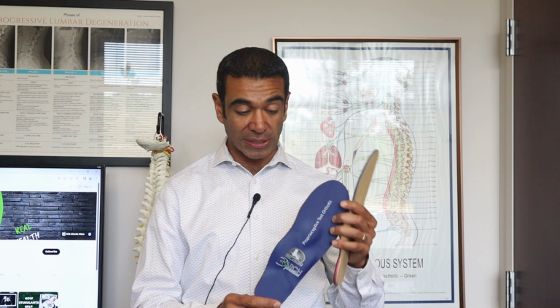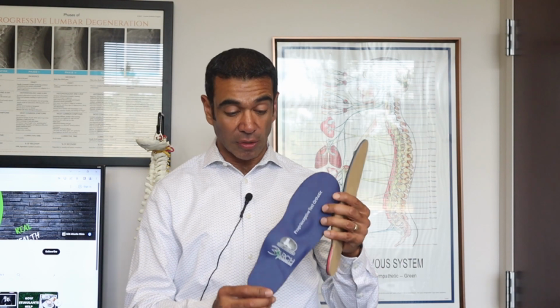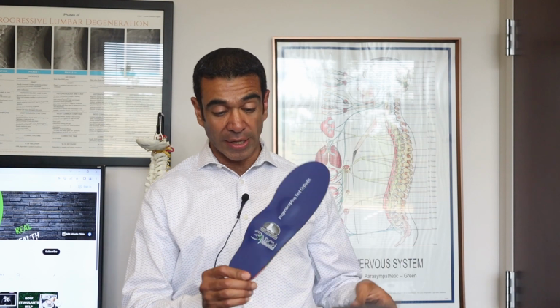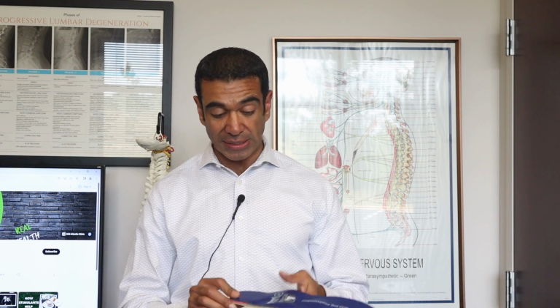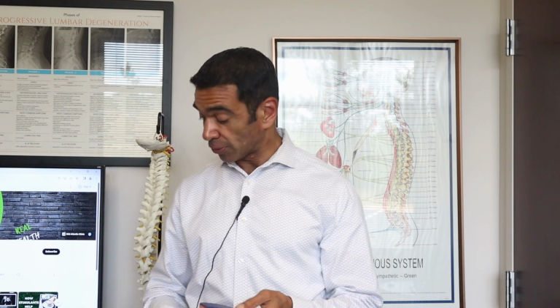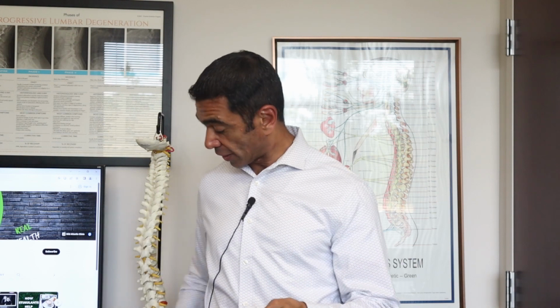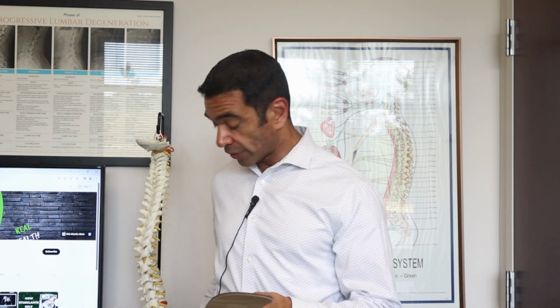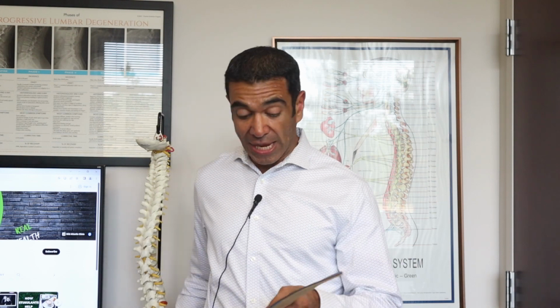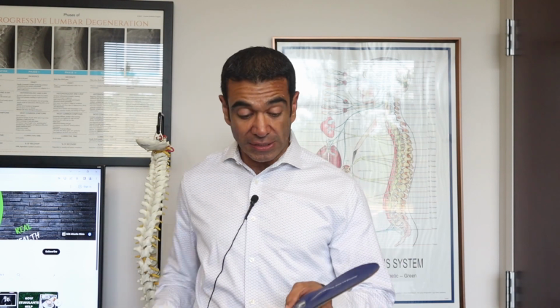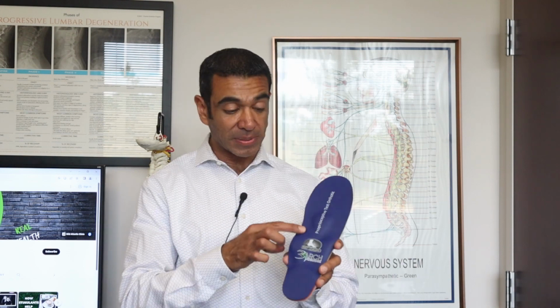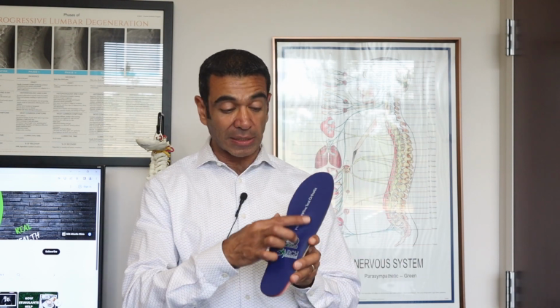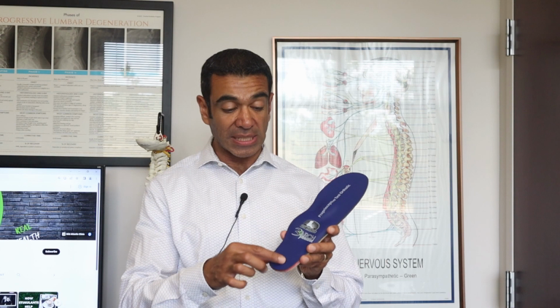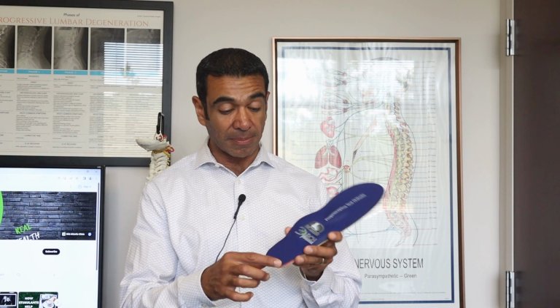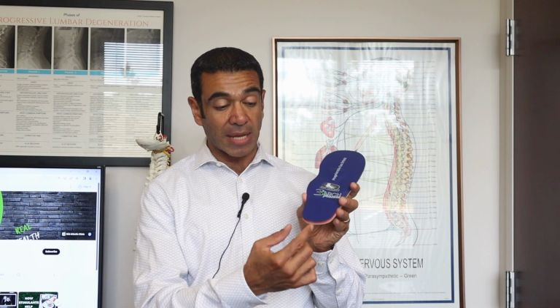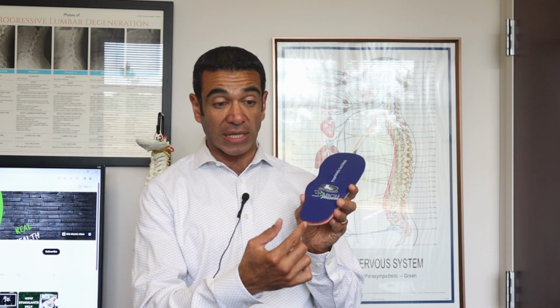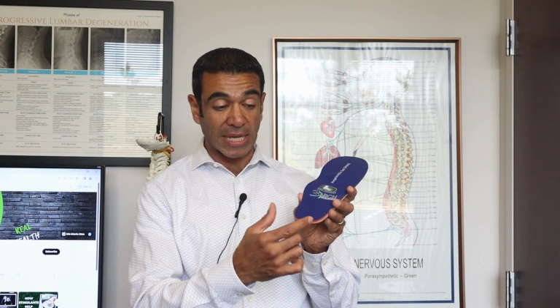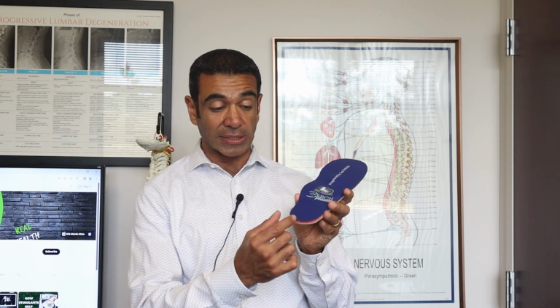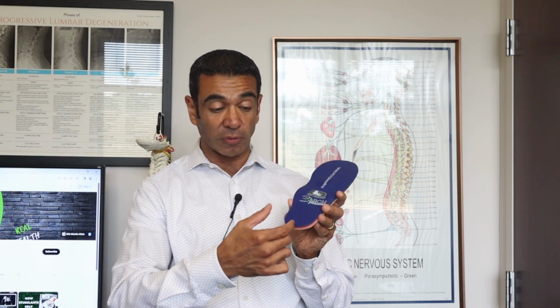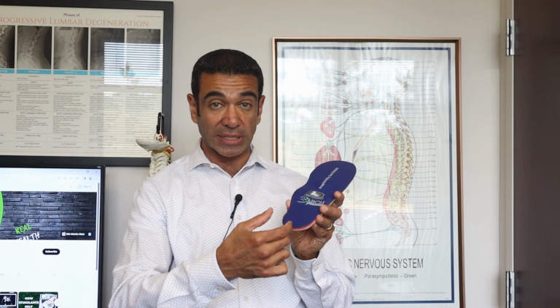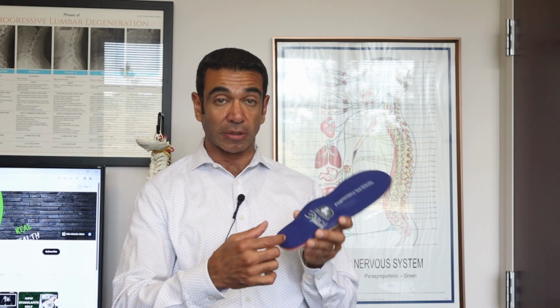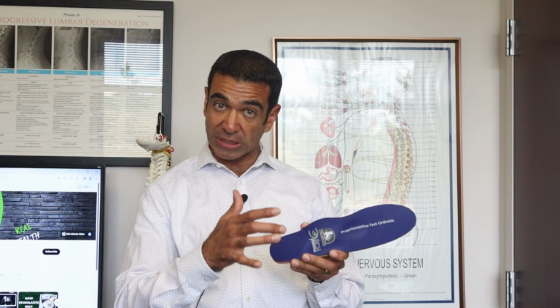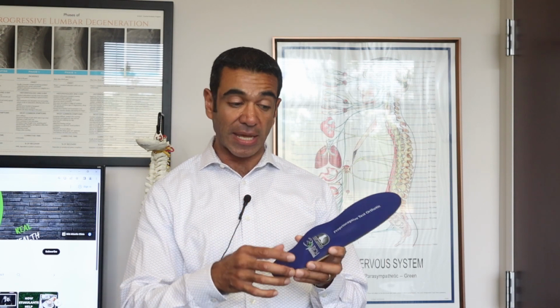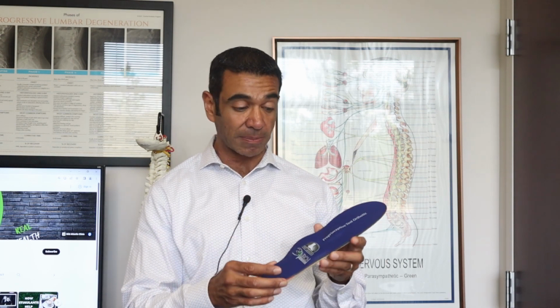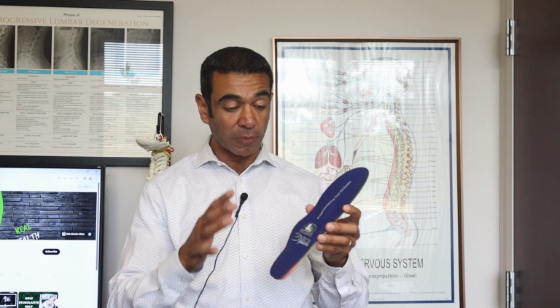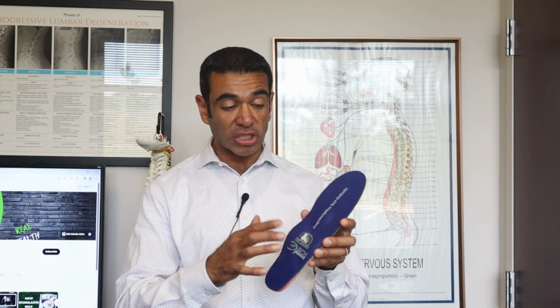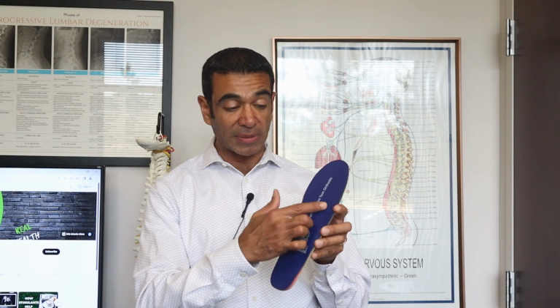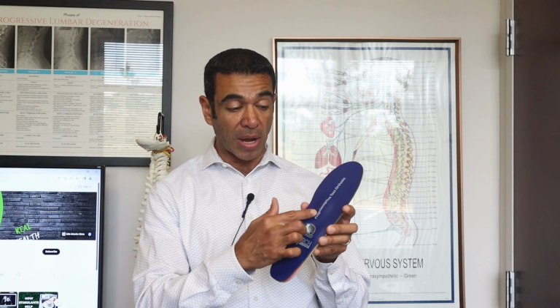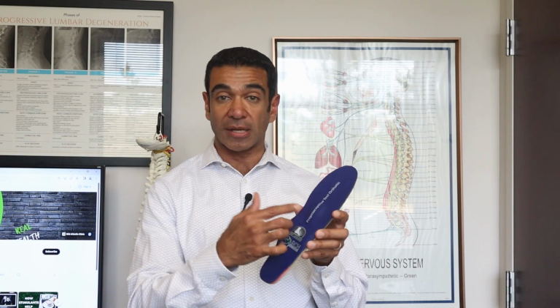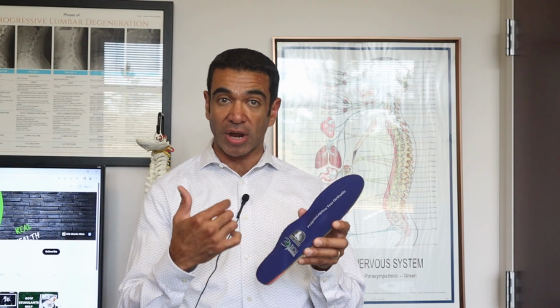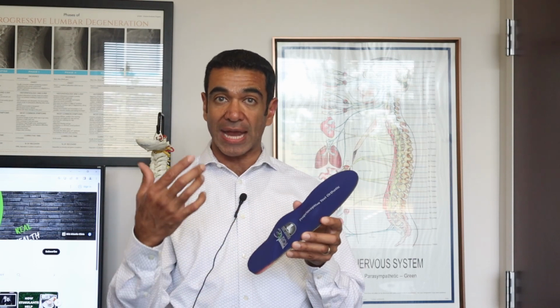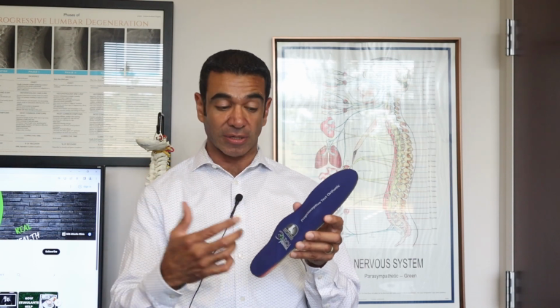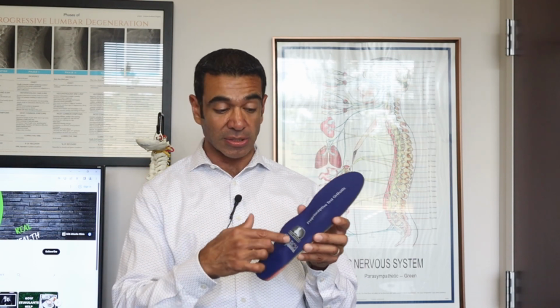You'll notice the orthotics — and this is a sample orthotic — the orthotics have these bumps and lumps in them. Sometimes if the heel tends to tilt in, we'll tilt it up a little bit just to keep that in the right place. But when you step, that bump tells your brain to activate certain muscles.